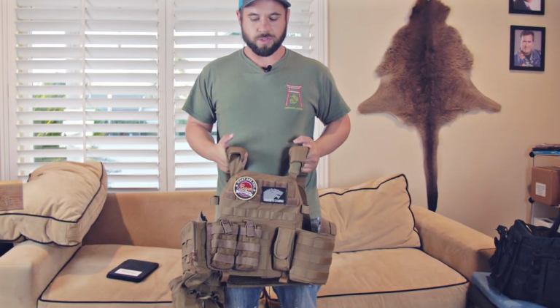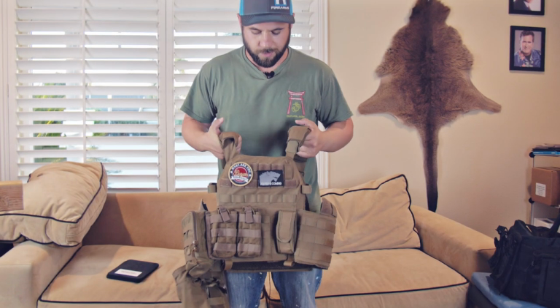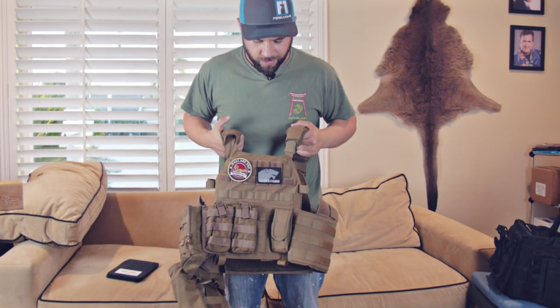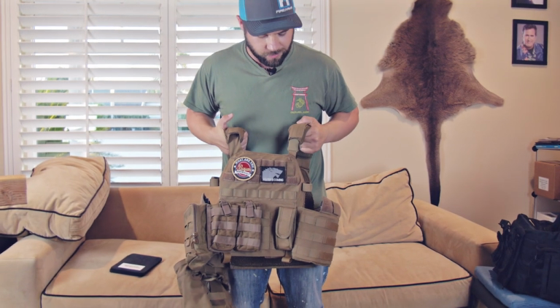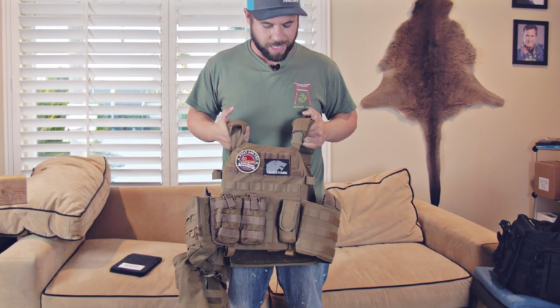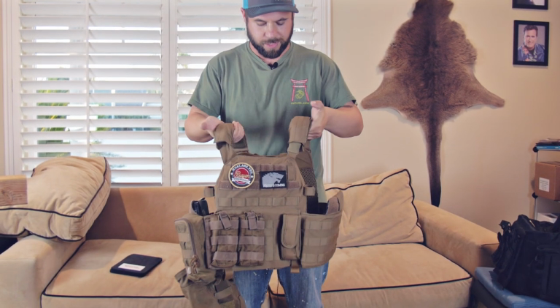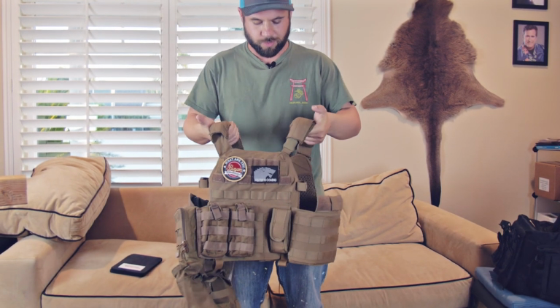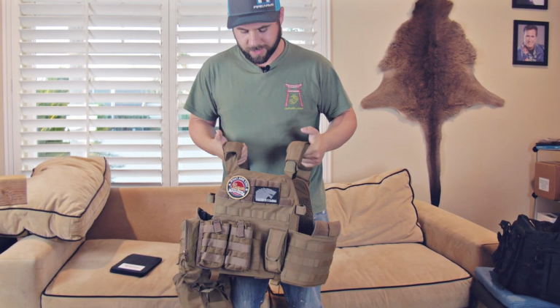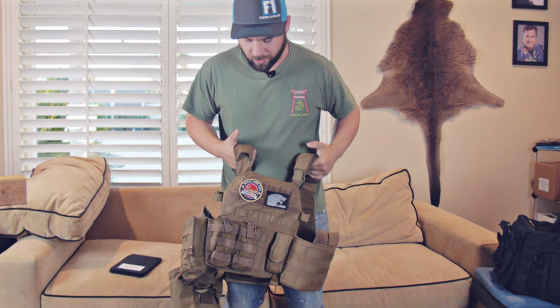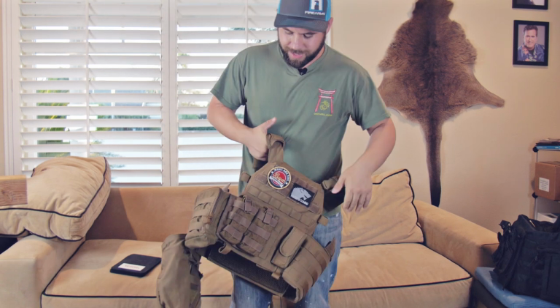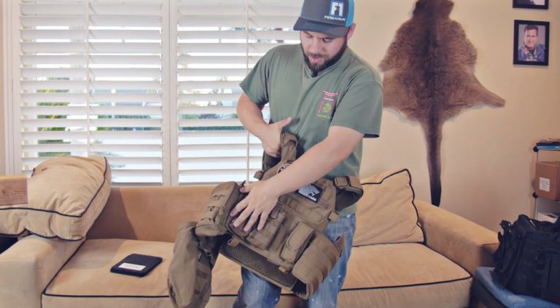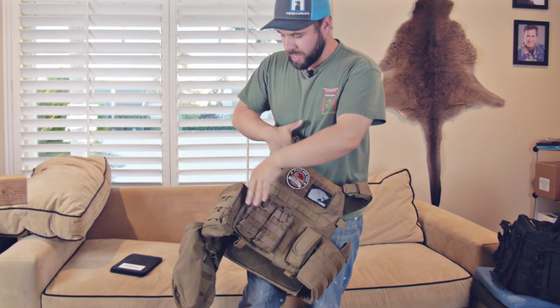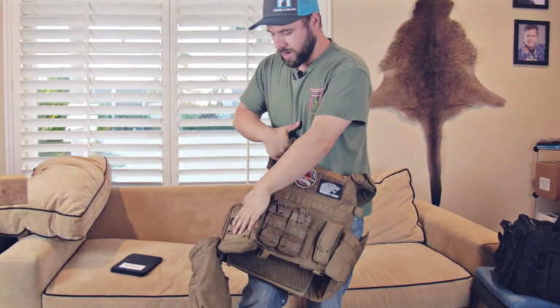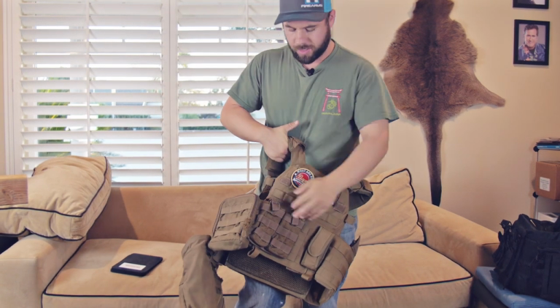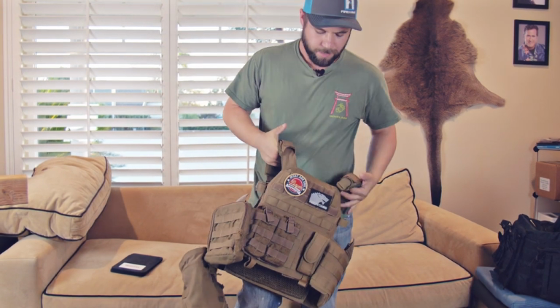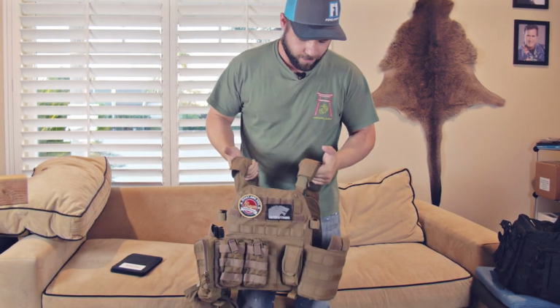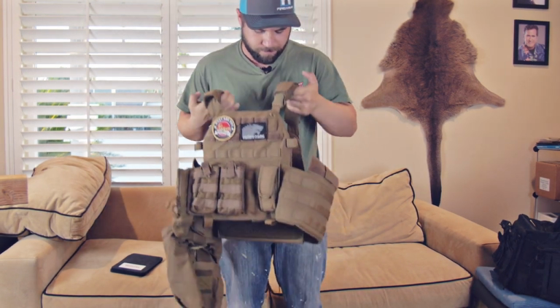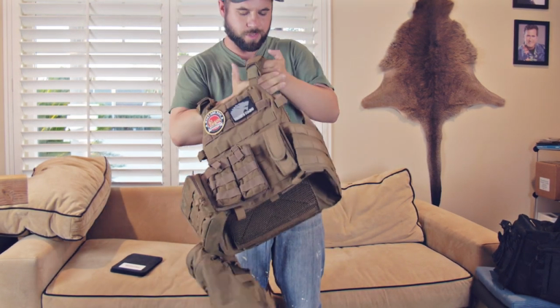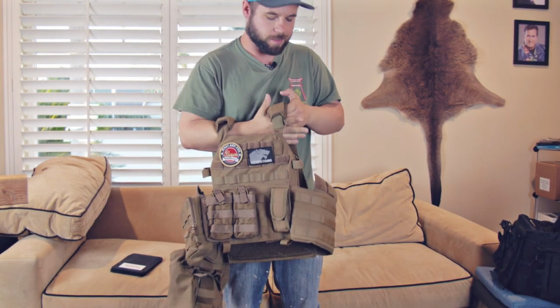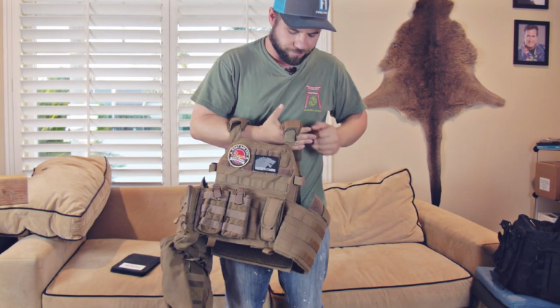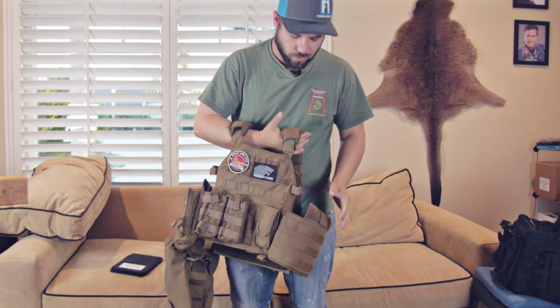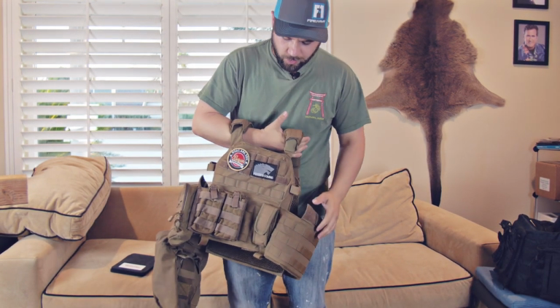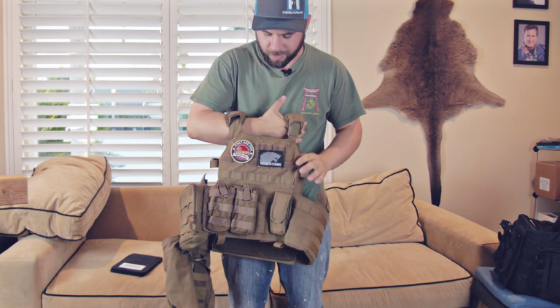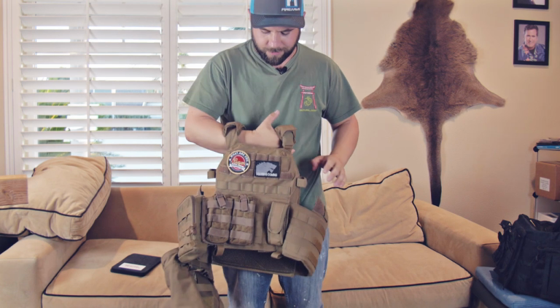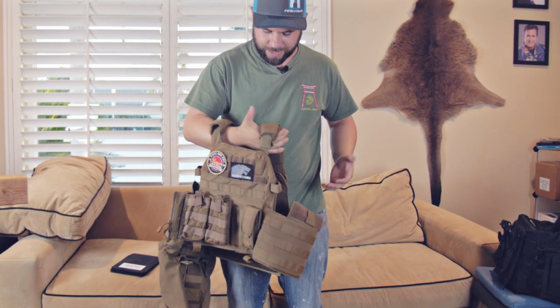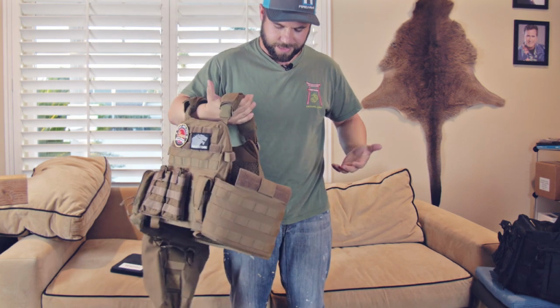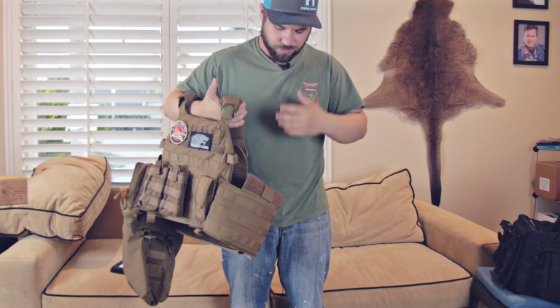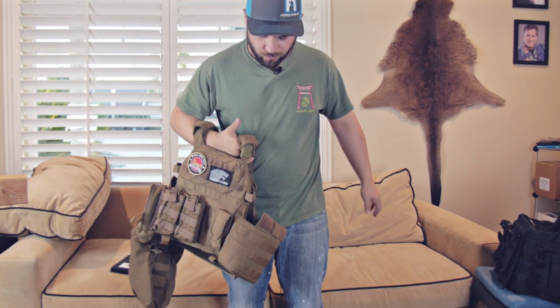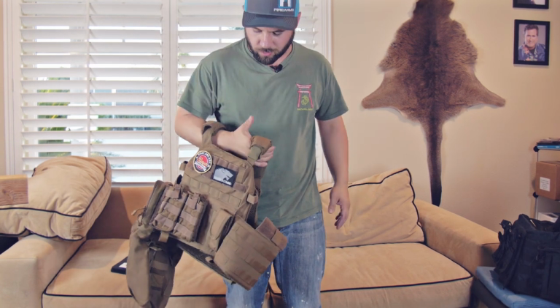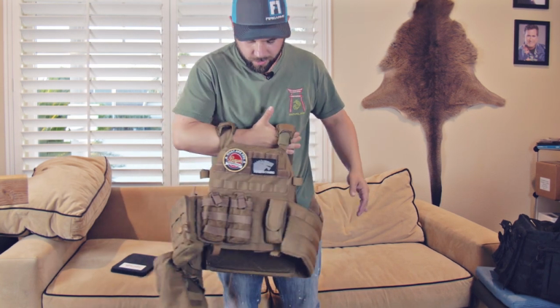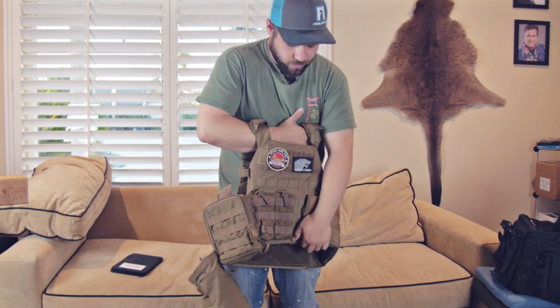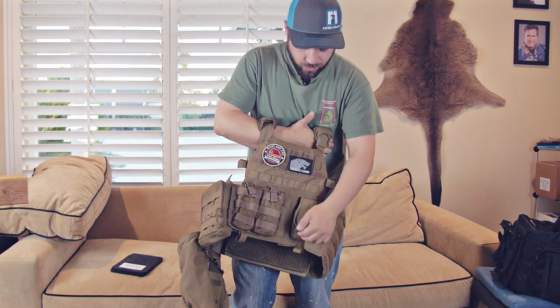So now that we've figured out that this thing weighs approximately 23 pounds kitted out — and that's without any ammo or anything in here — we're going to show you how to put it on. At 23 pounds, it's definitely not the easiest thing to just throw over your shoulder like a hoodie.